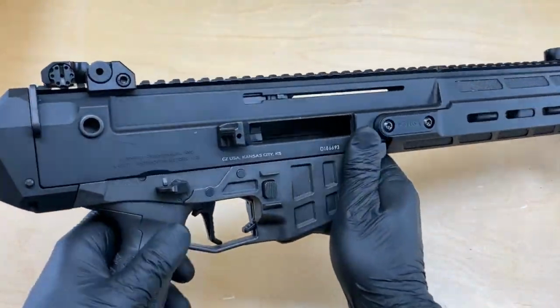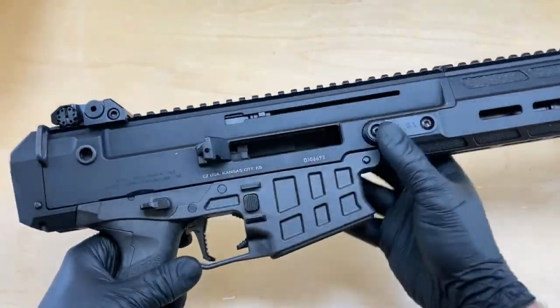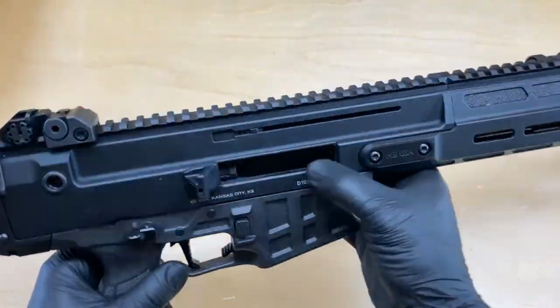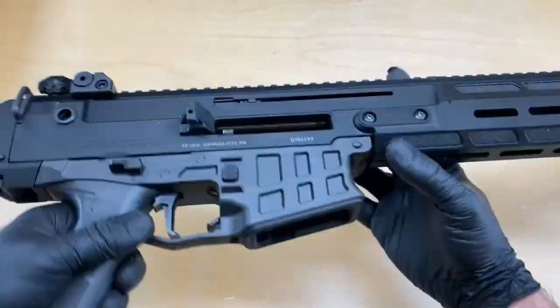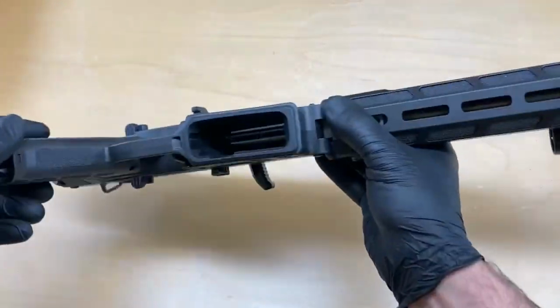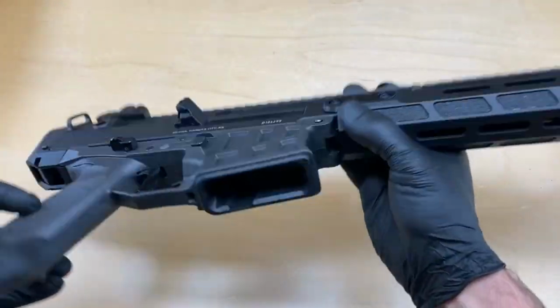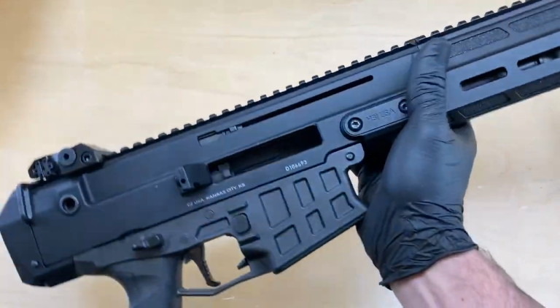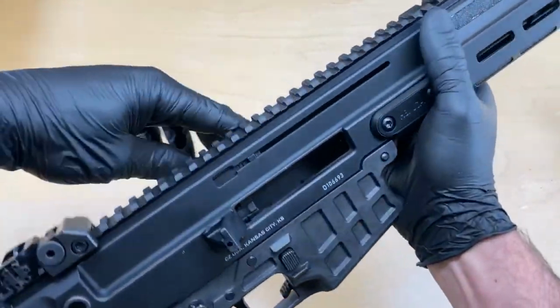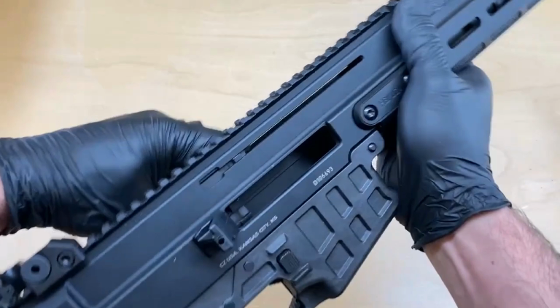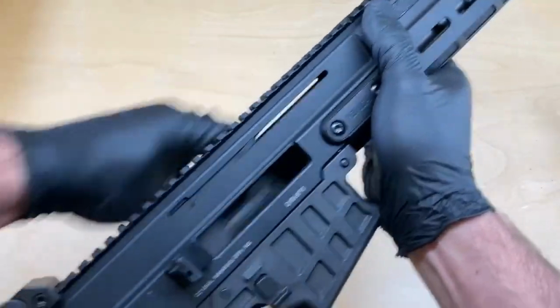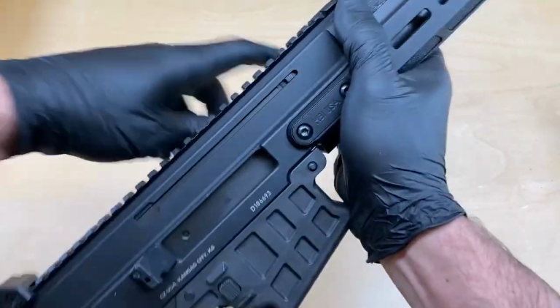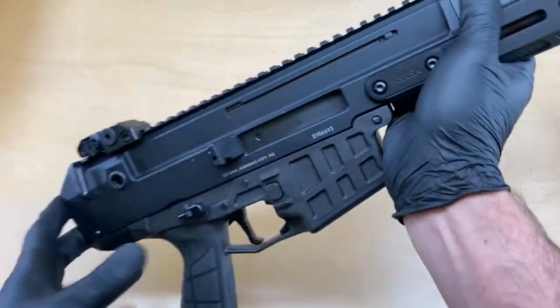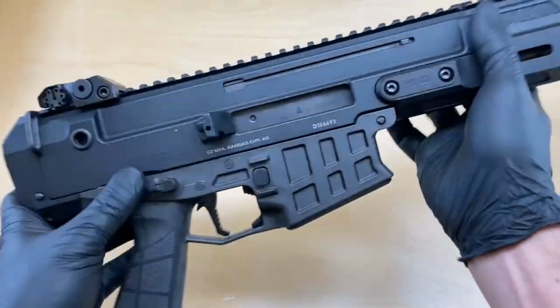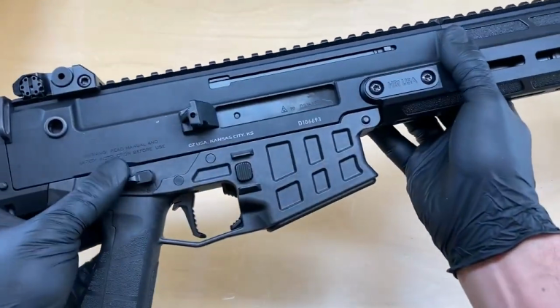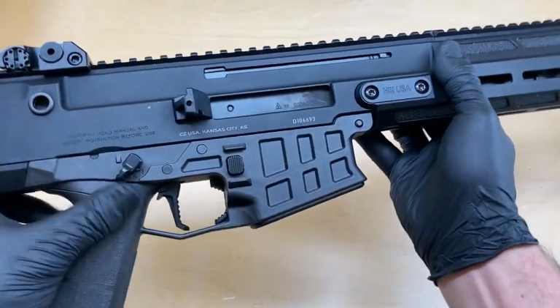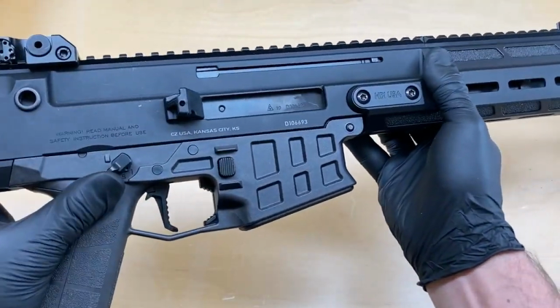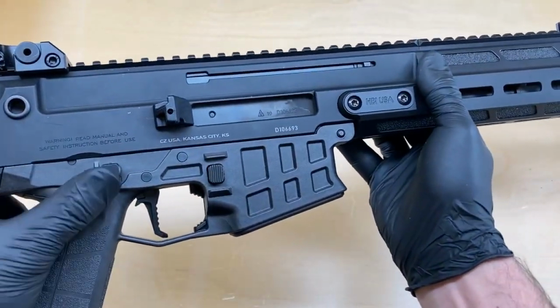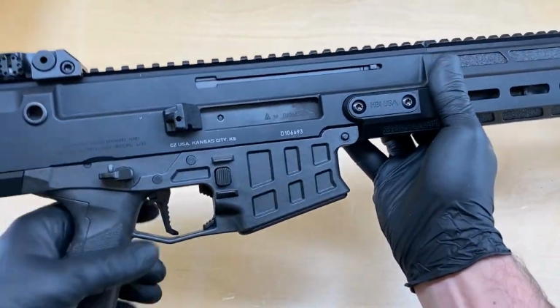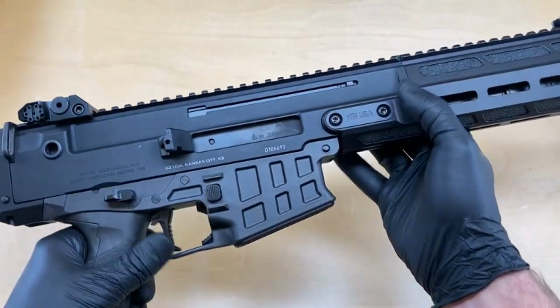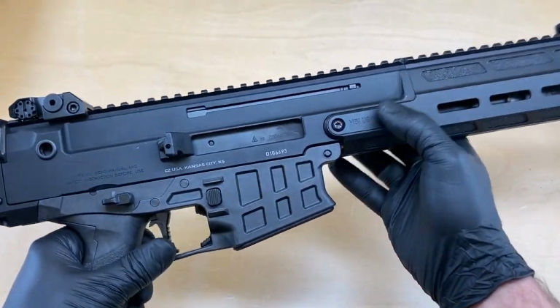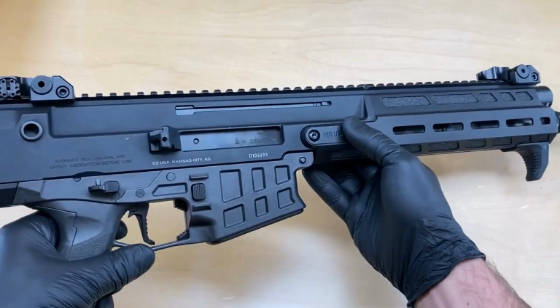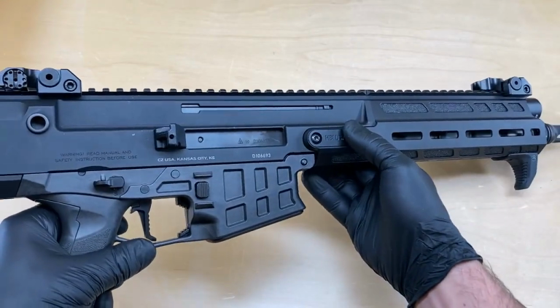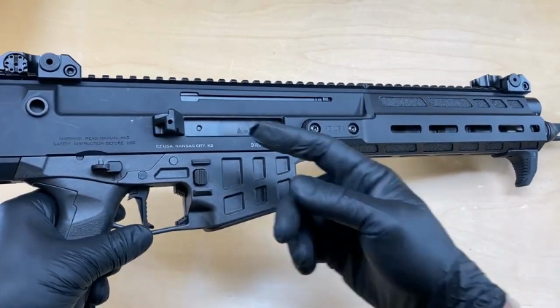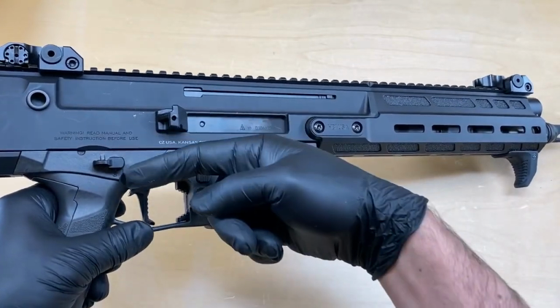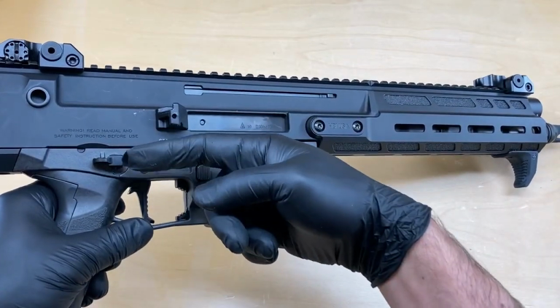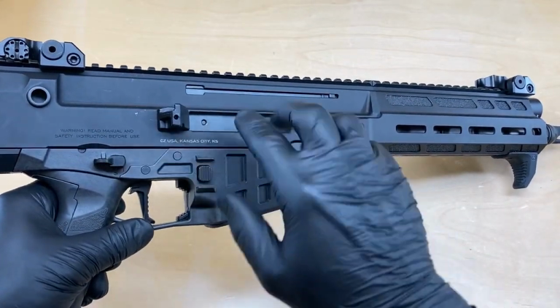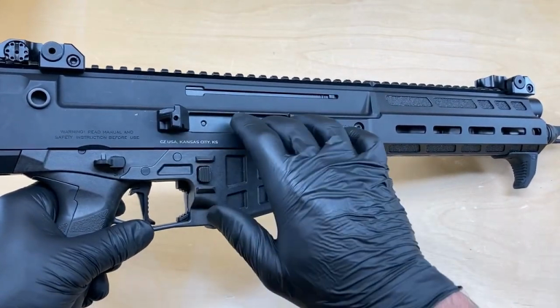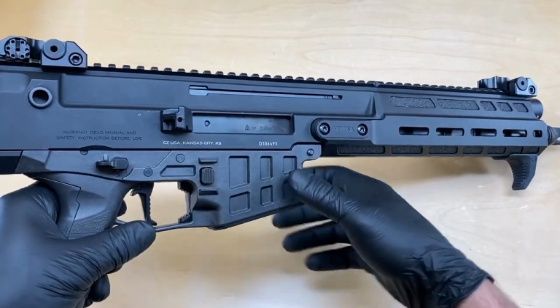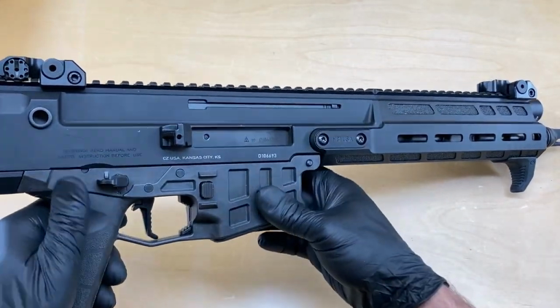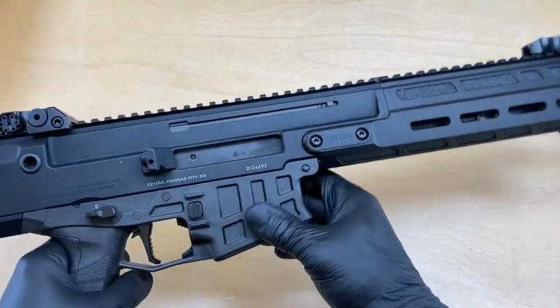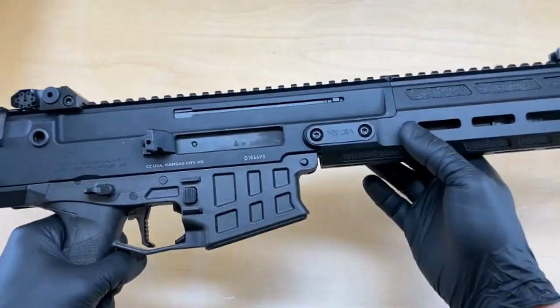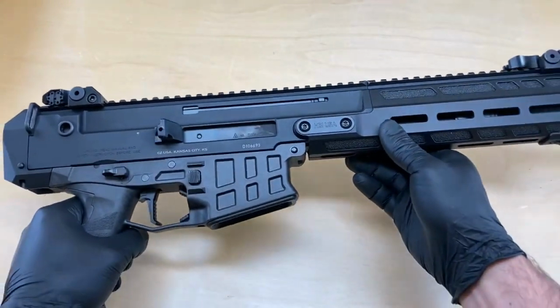Let's go ahead and make sure this firearm is clear before we get started. We're going to keep the firearm on safe, and this is actually preferred — it's going to keep the hammer out of the way of the bolt and the upper receiver as we get into this.